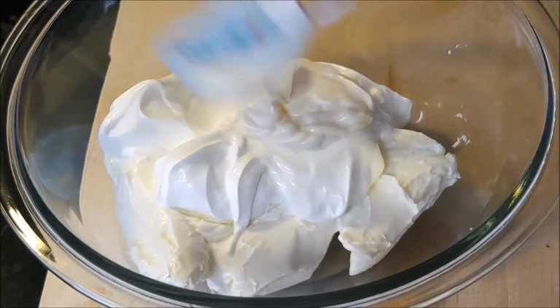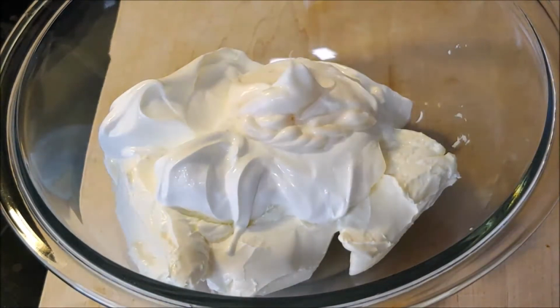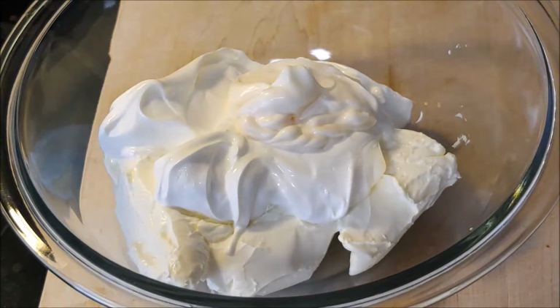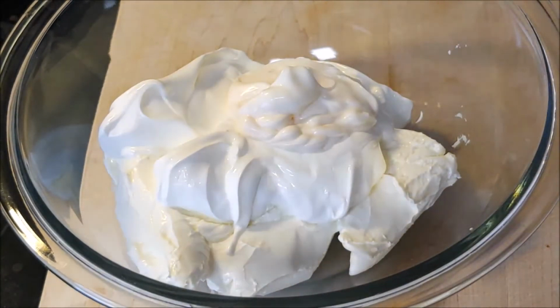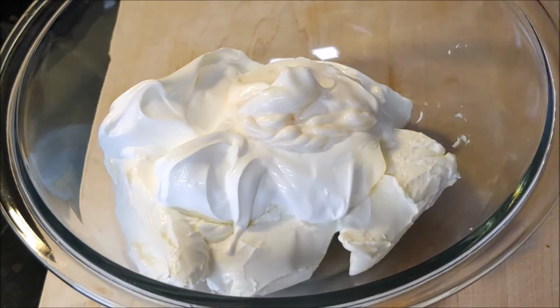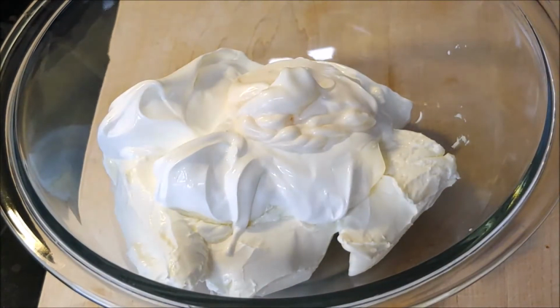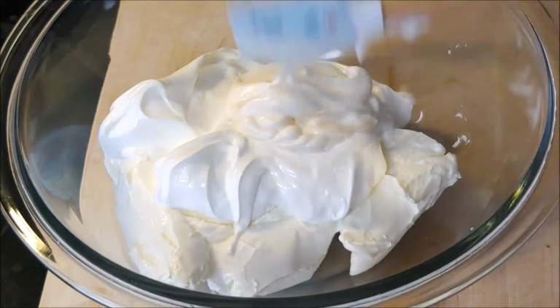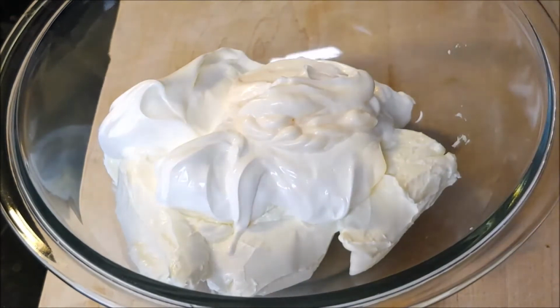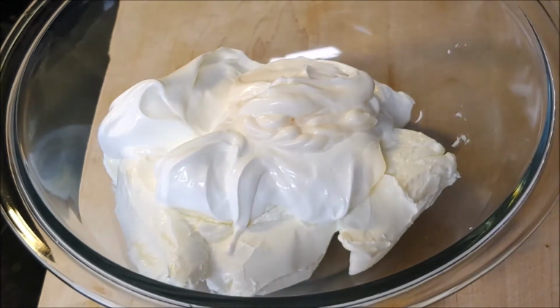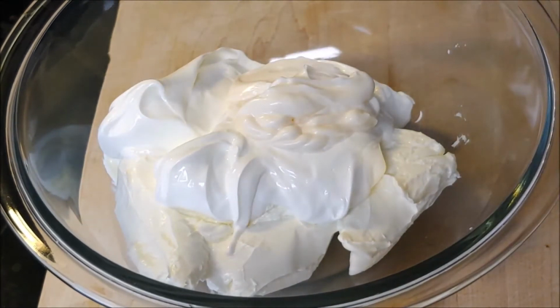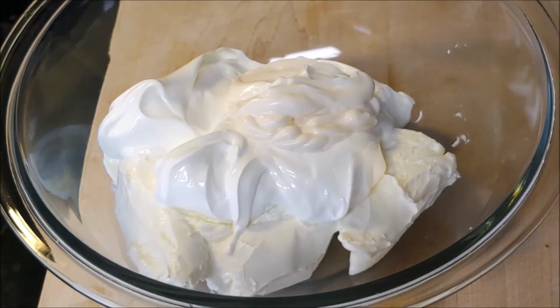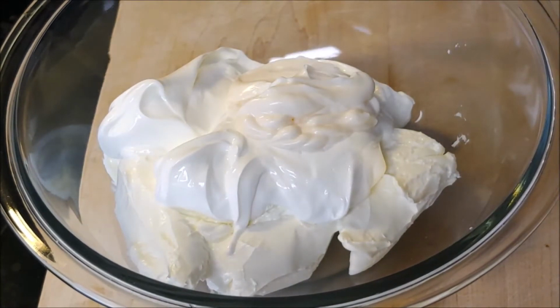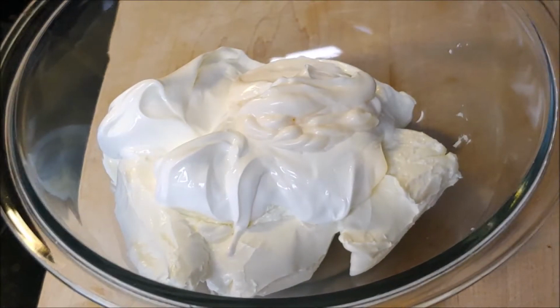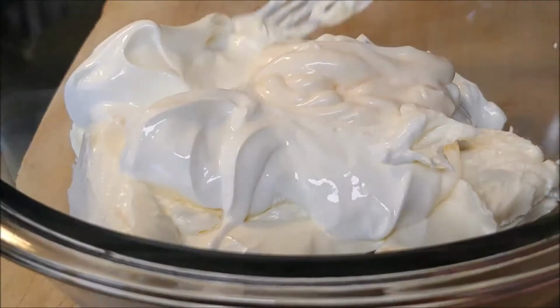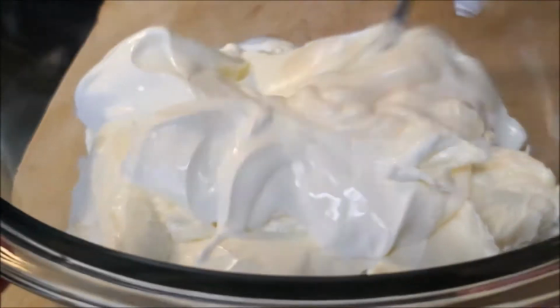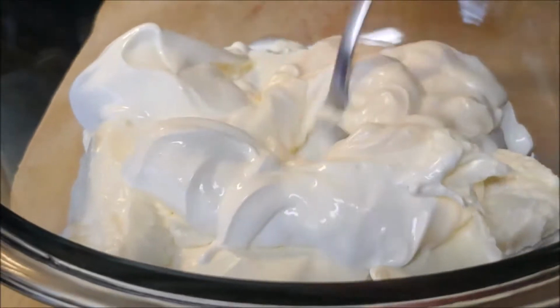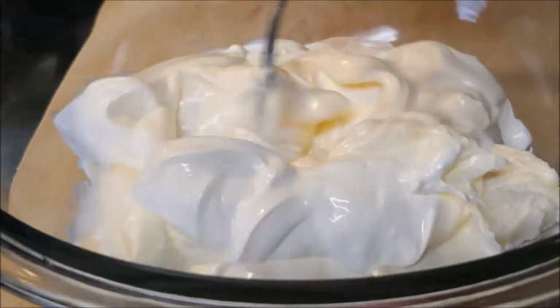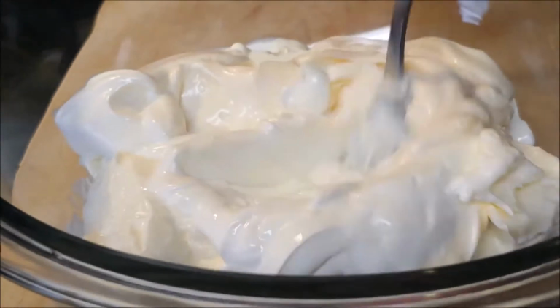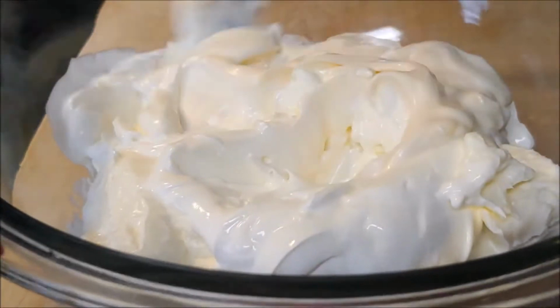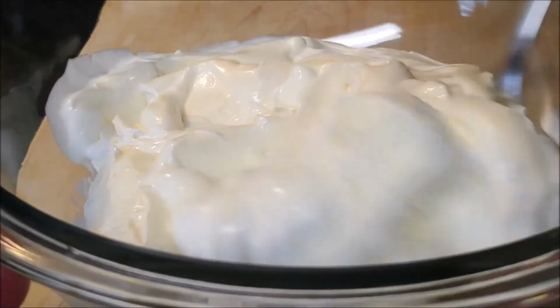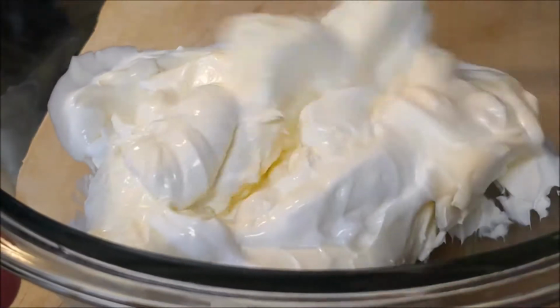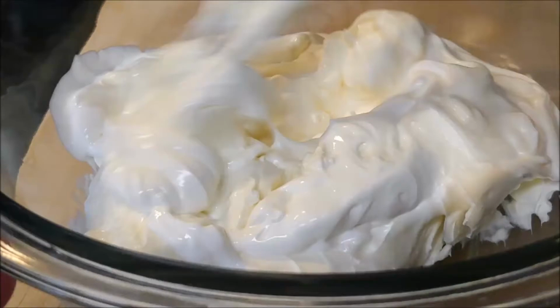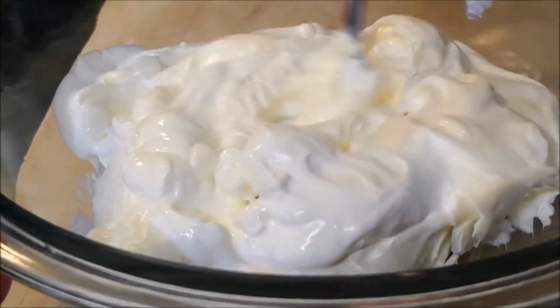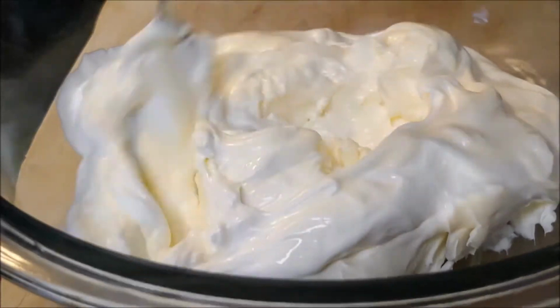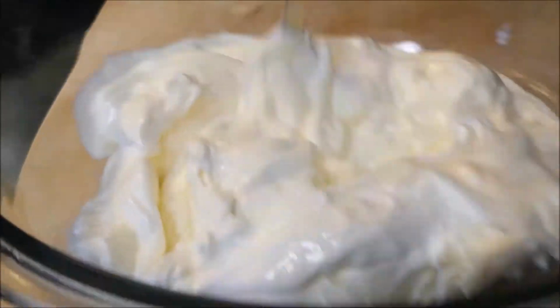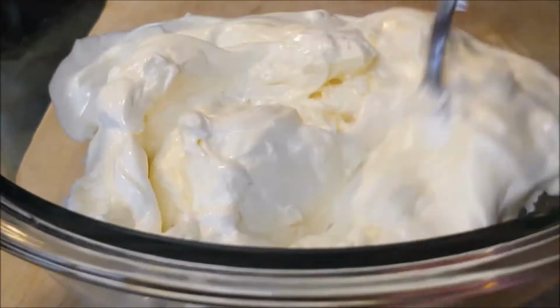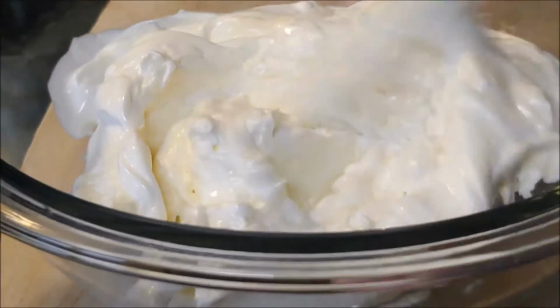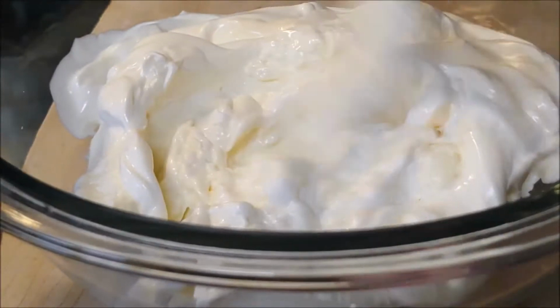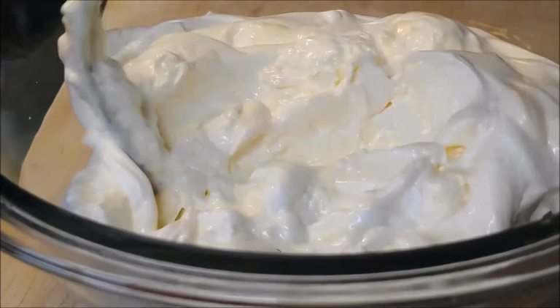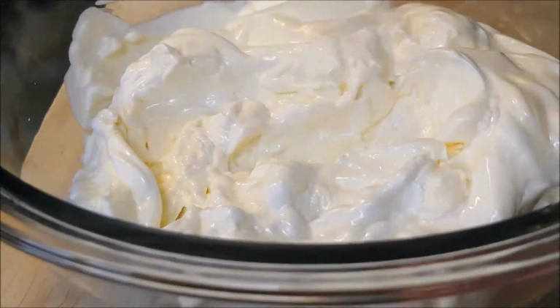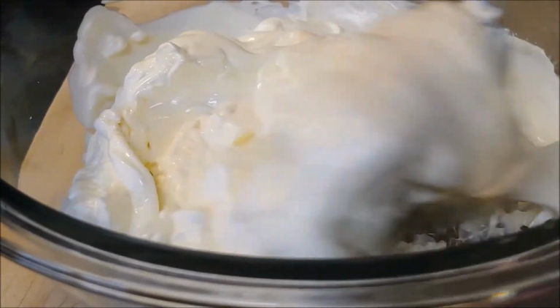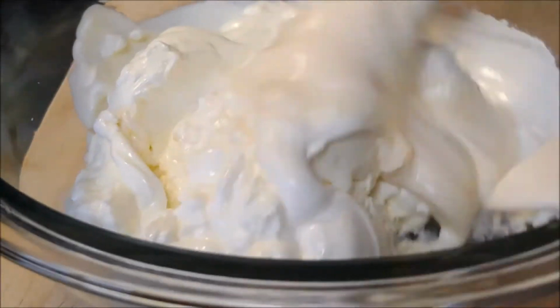Chef's gonna add a little bit of mayonnaise, and then he's just gonna mix all these together. He's using a fork, but you can use anything else like a whisk or a spatula — it's up to you.